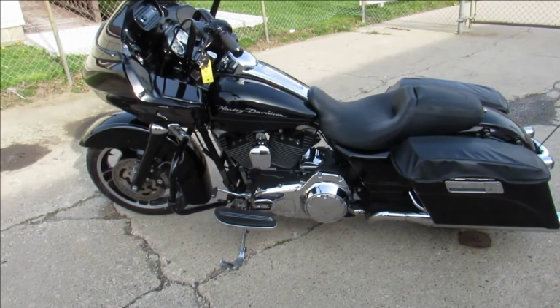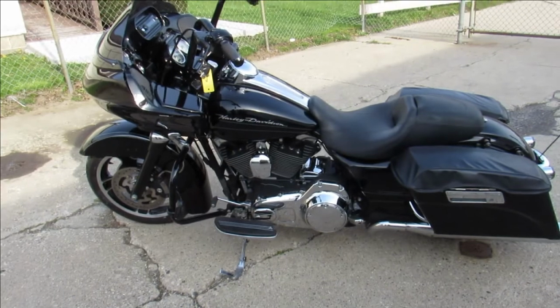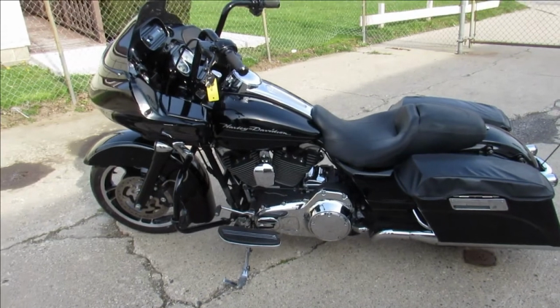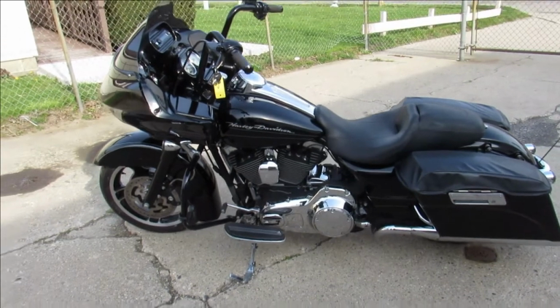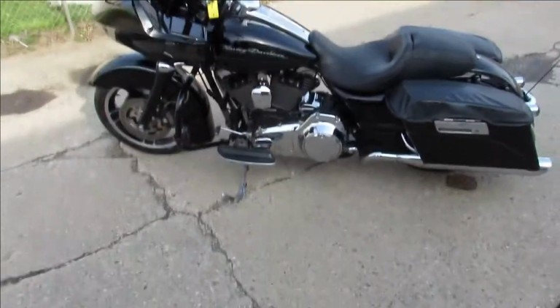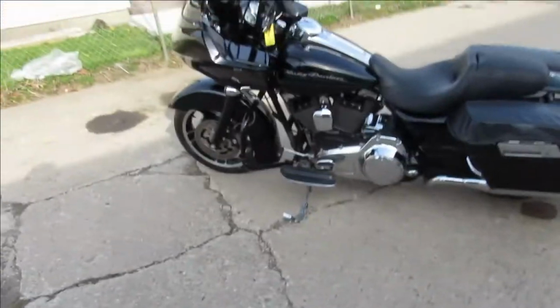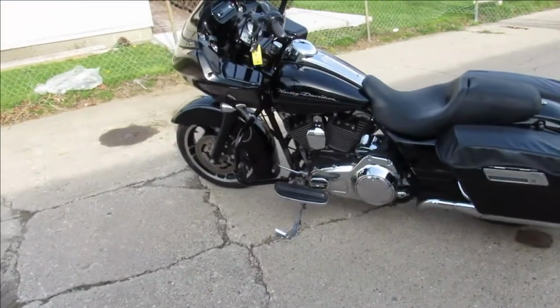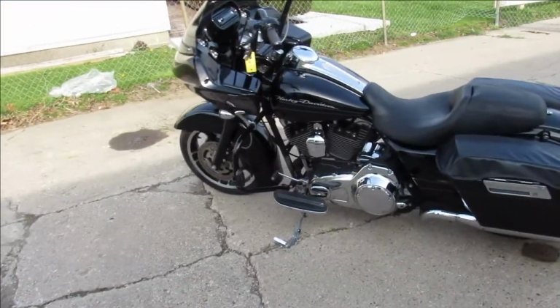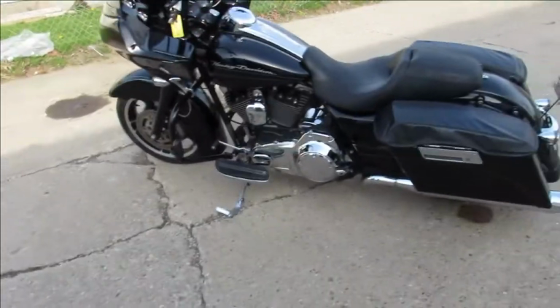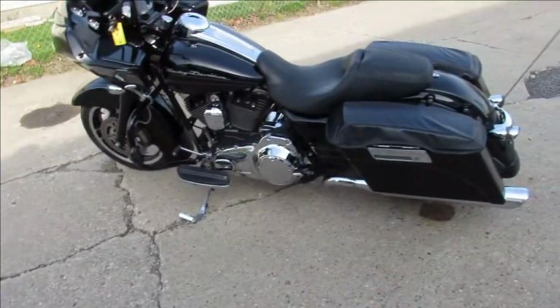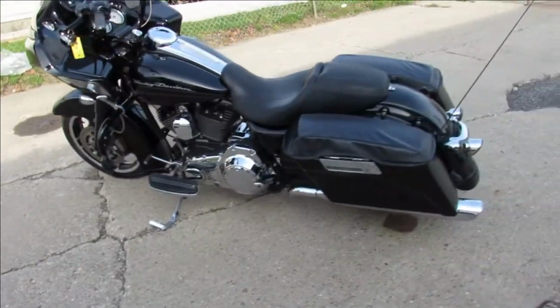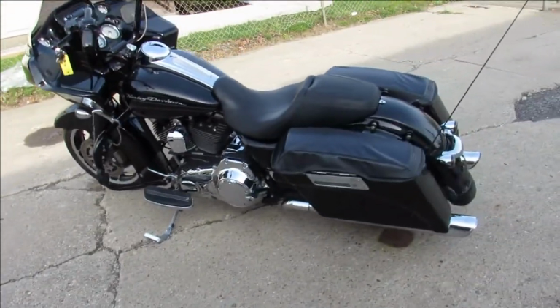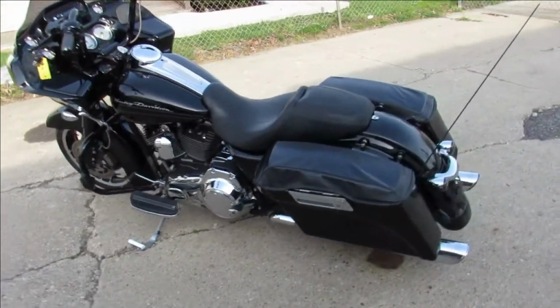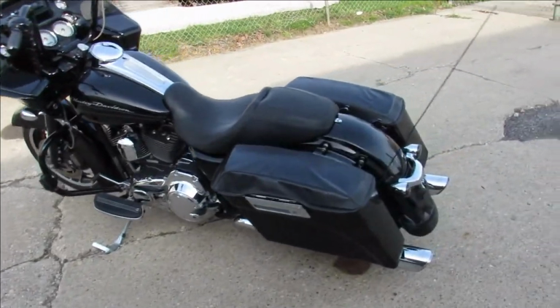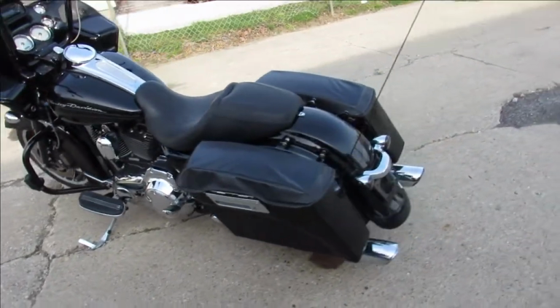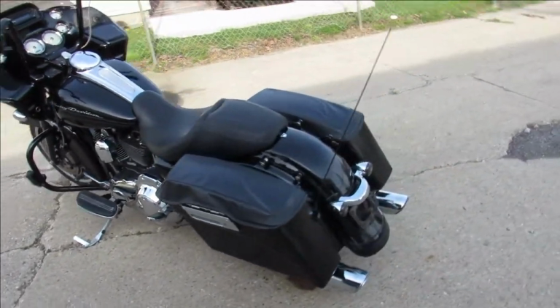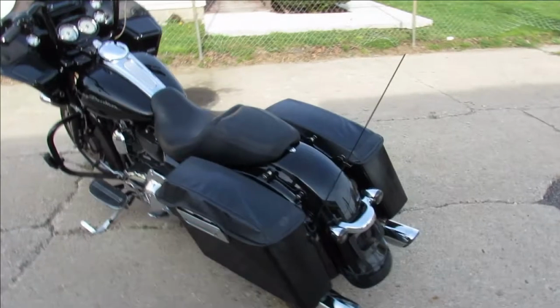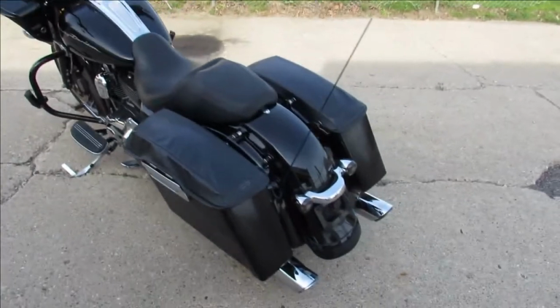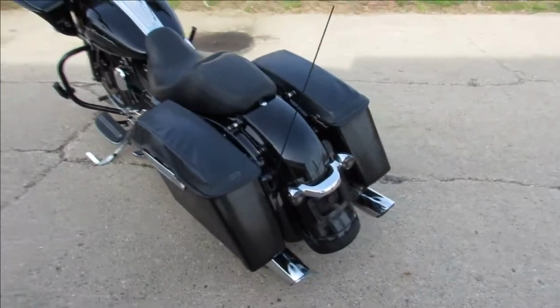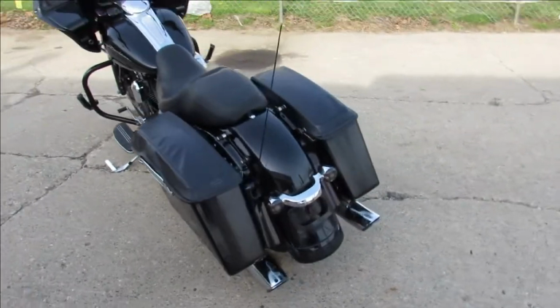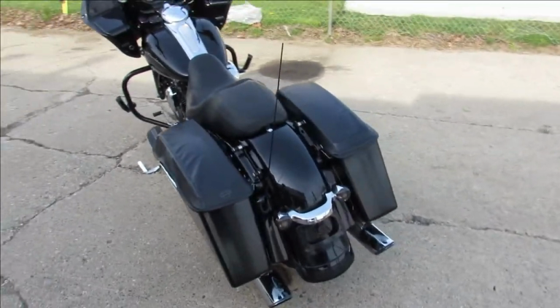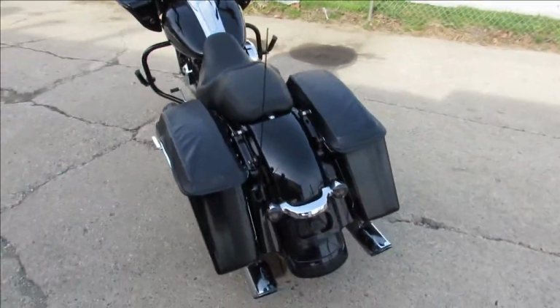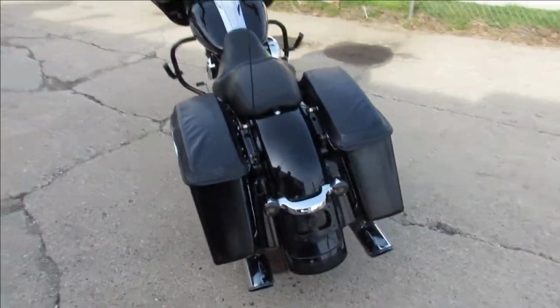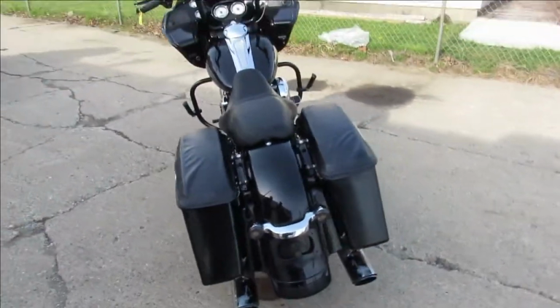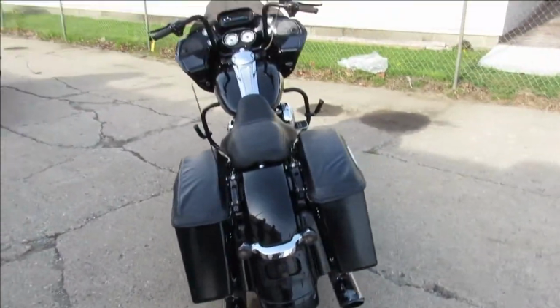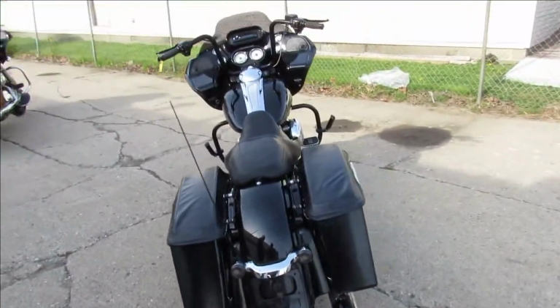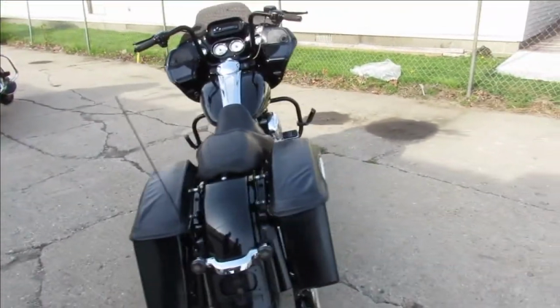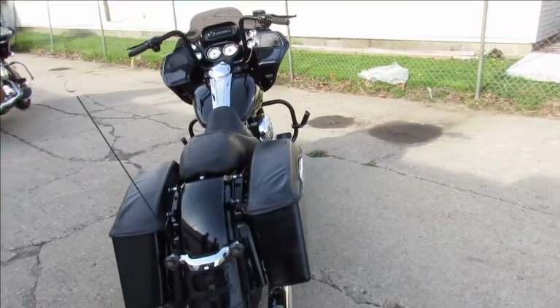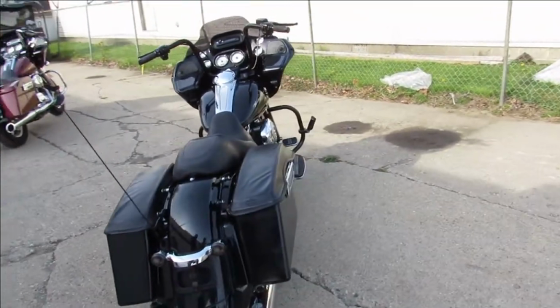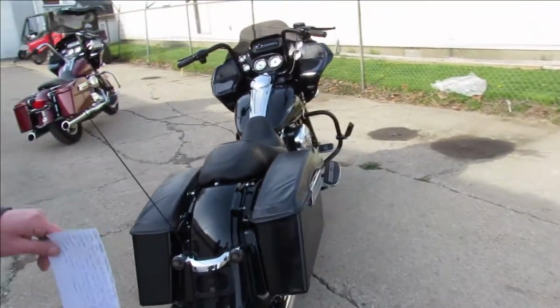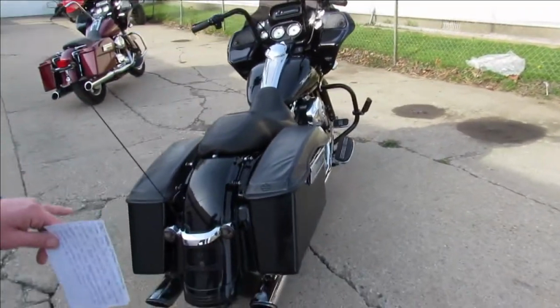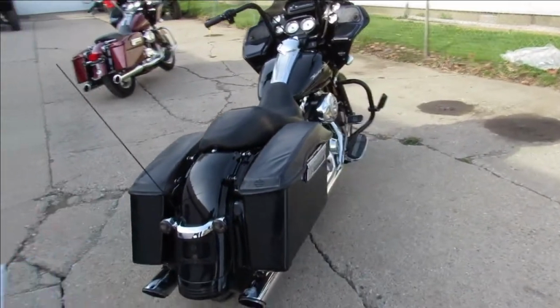Hey guys, we're doing some videos of our used Harleys we just got in here at Approval Power Sports. We've got over 350 used bikes. We've got guaranteed financing, out of state financing, and nationwide shipping.